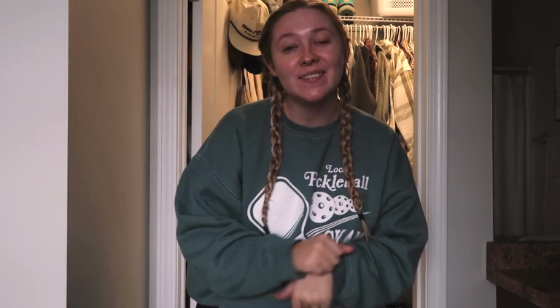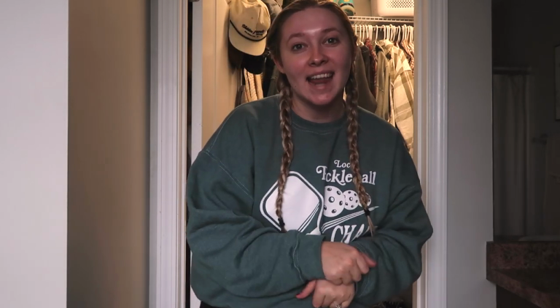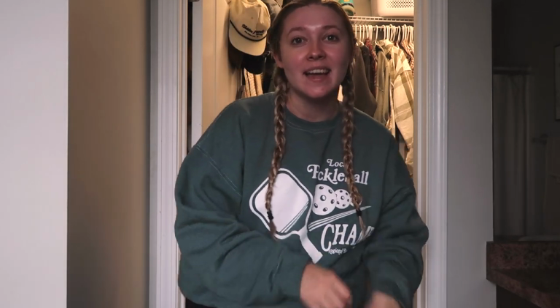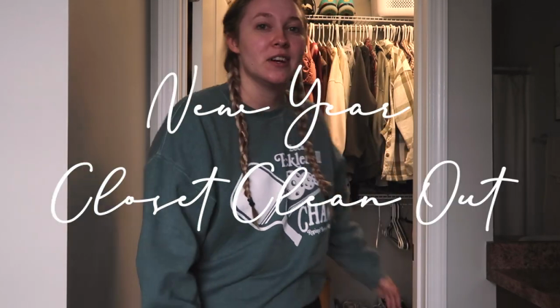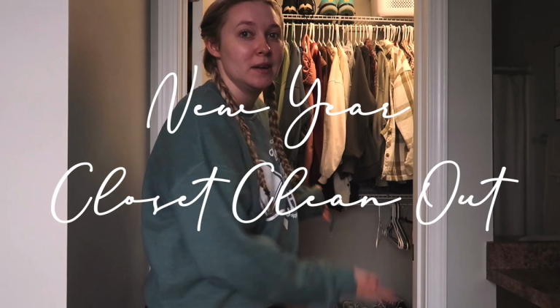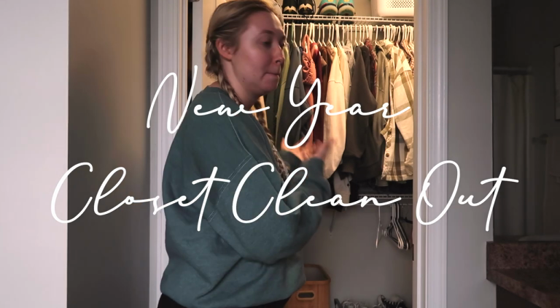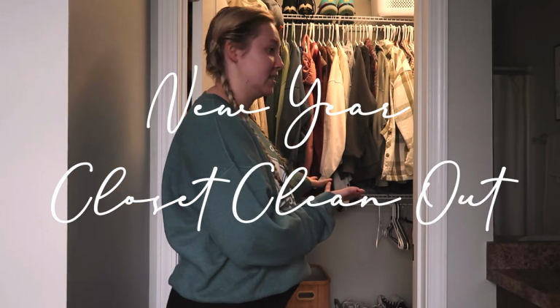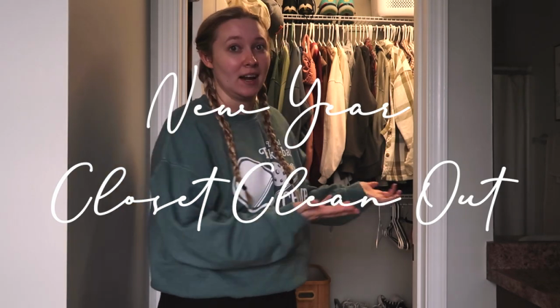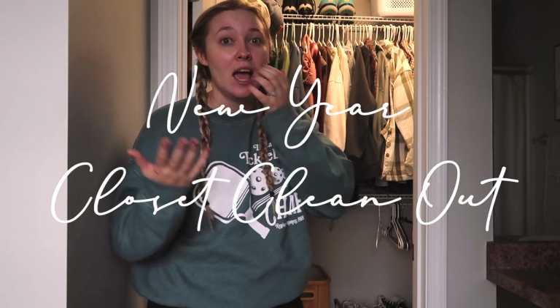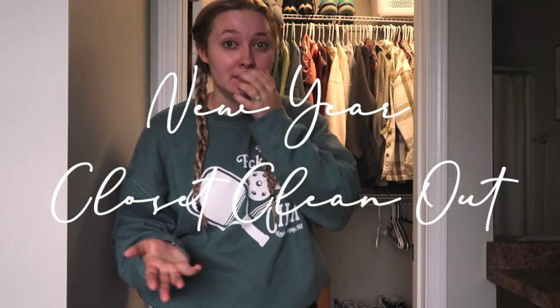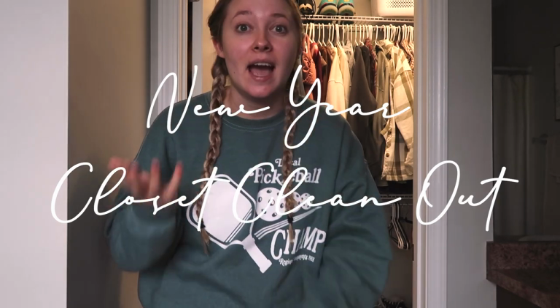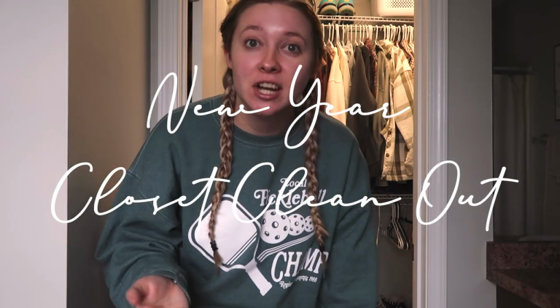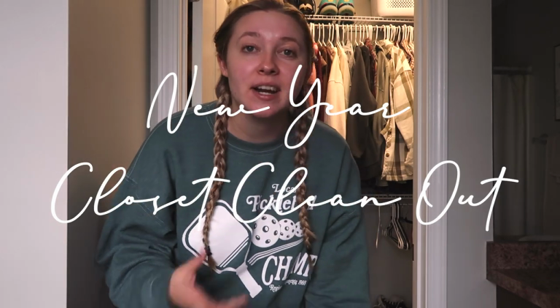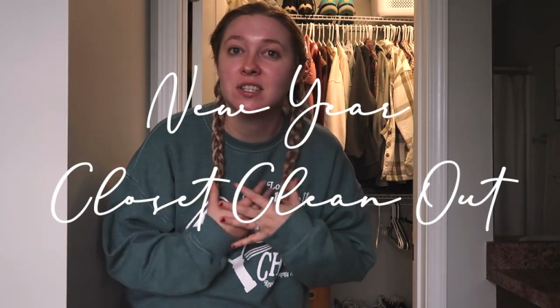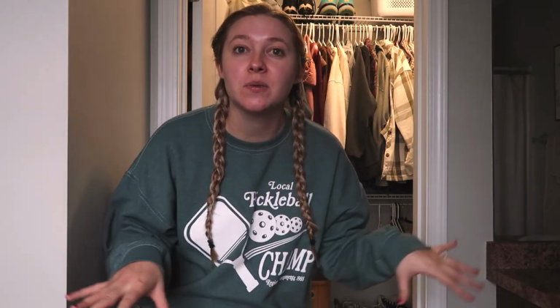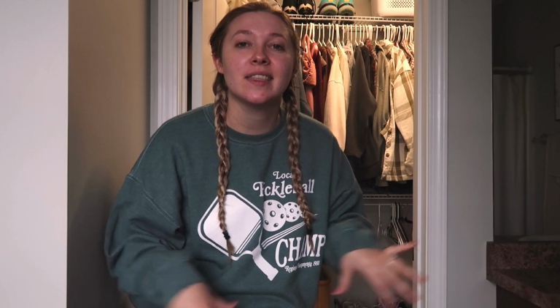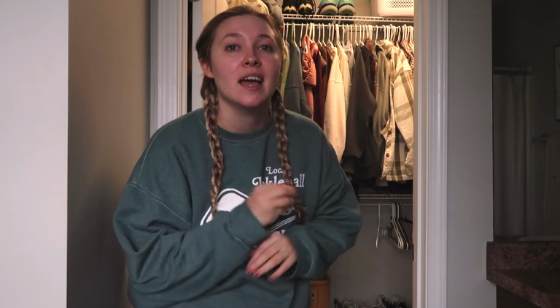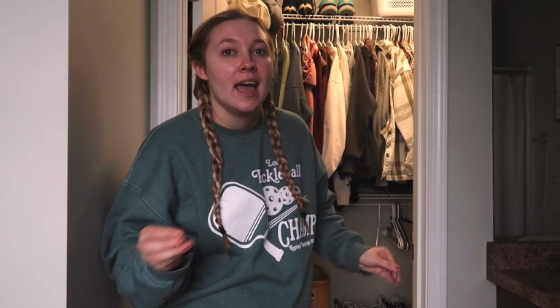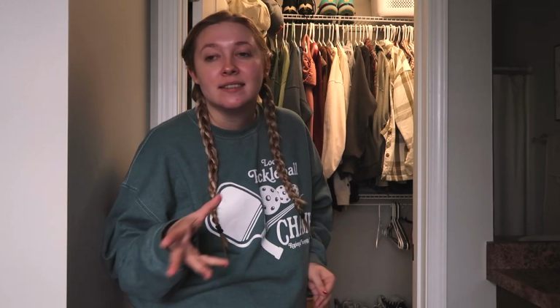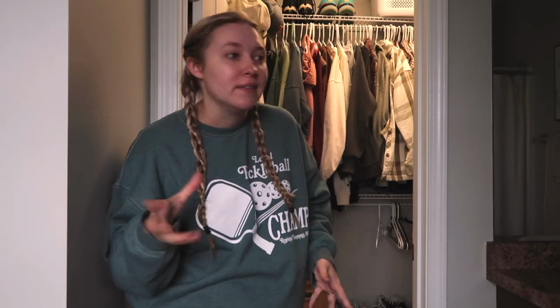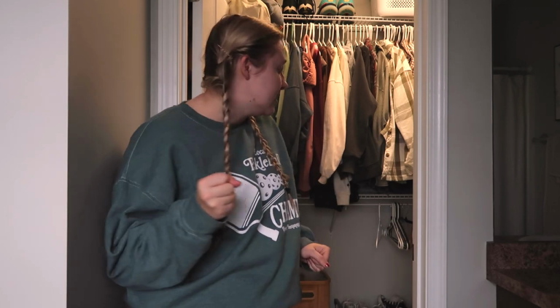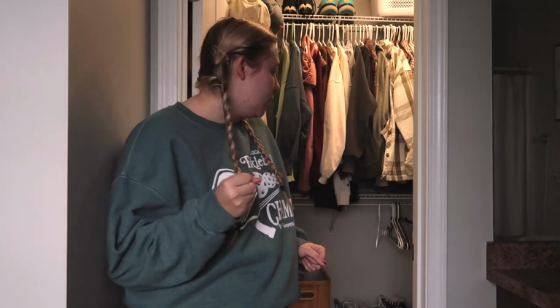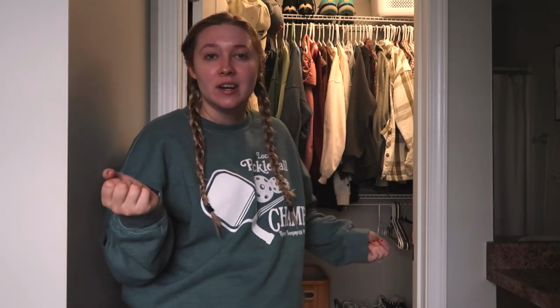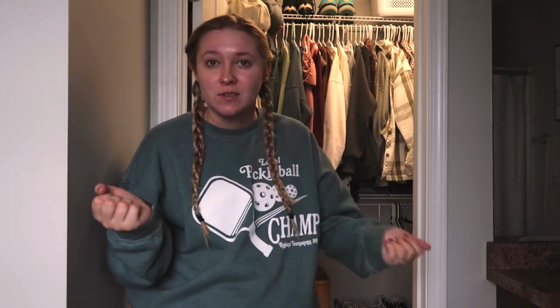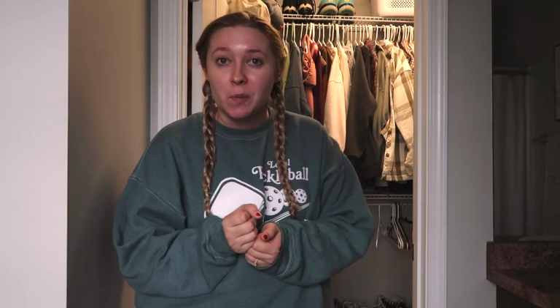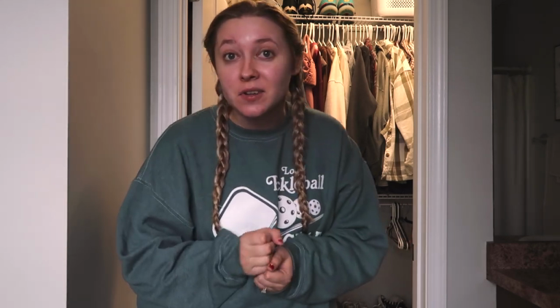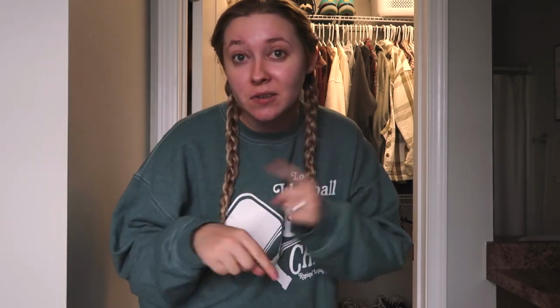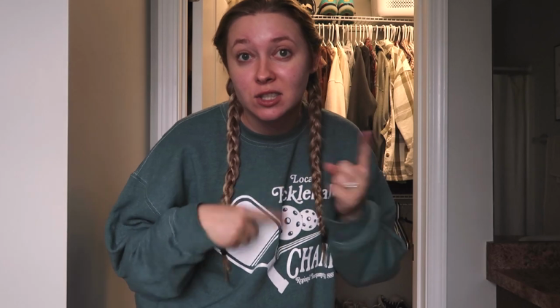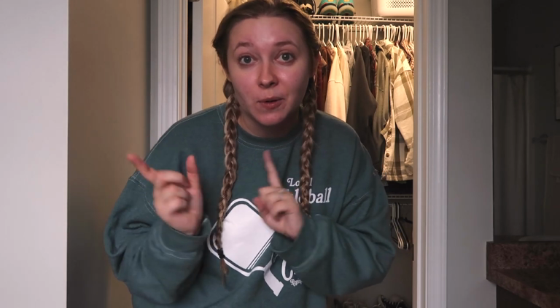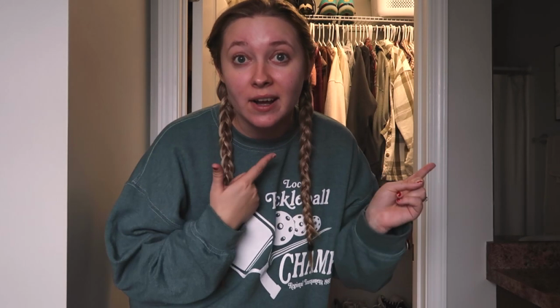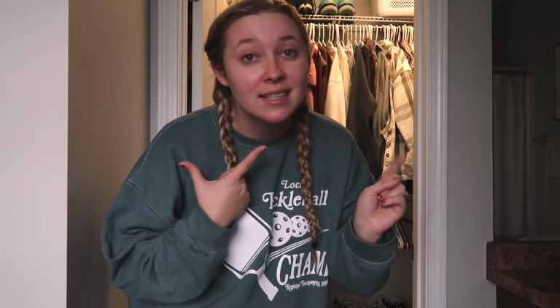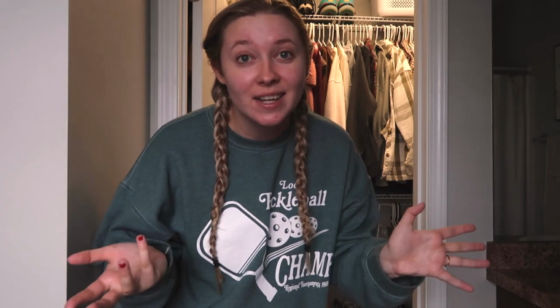But today we are doing my closet clean out. I do this every January just to go through everything and get rid of things that I don't wear anymore. So without further ado, let's just jump right on into this video.